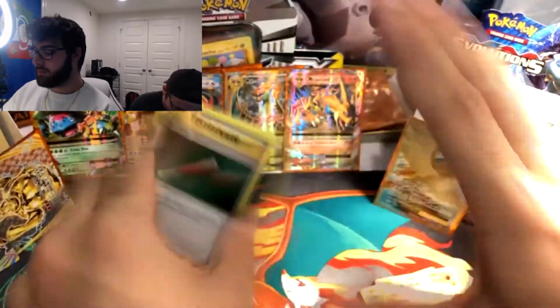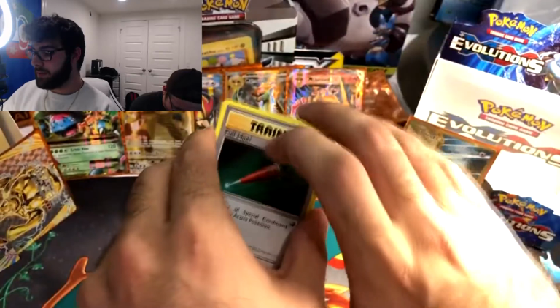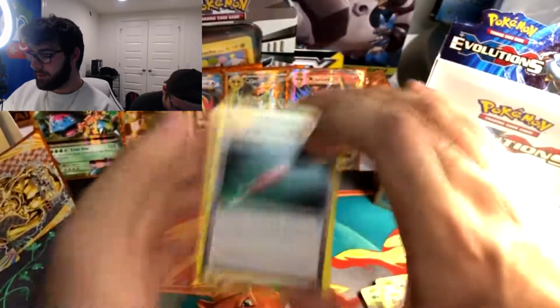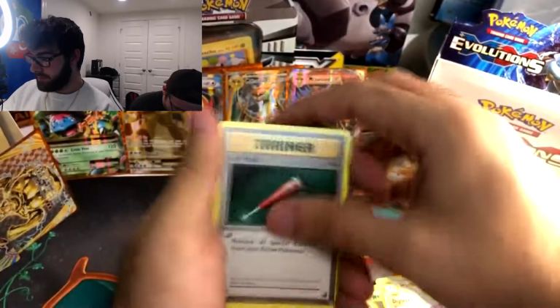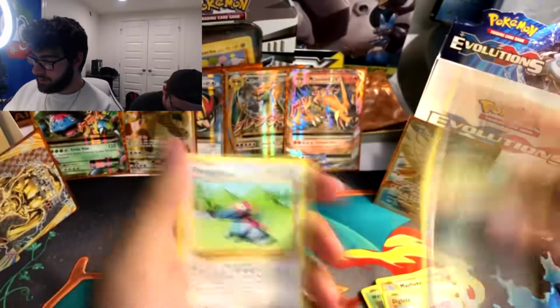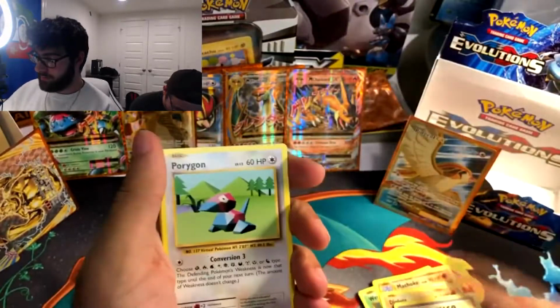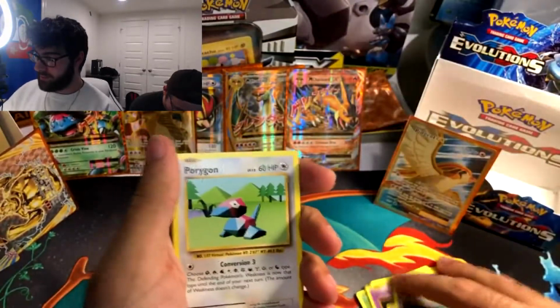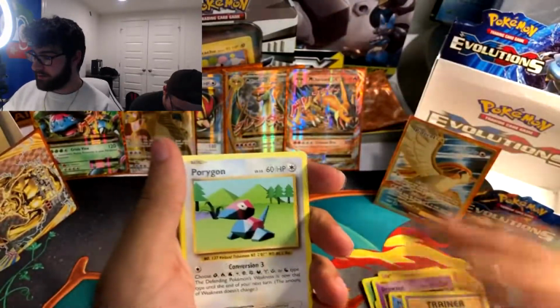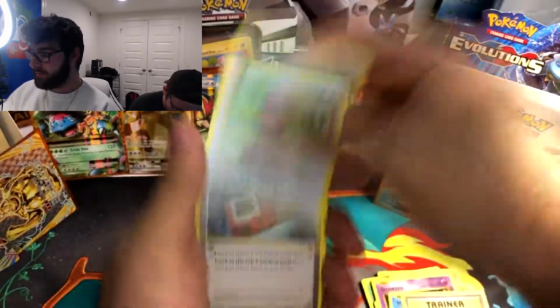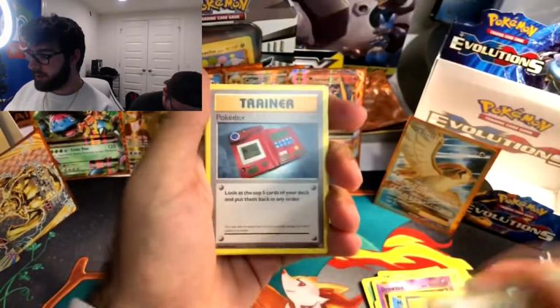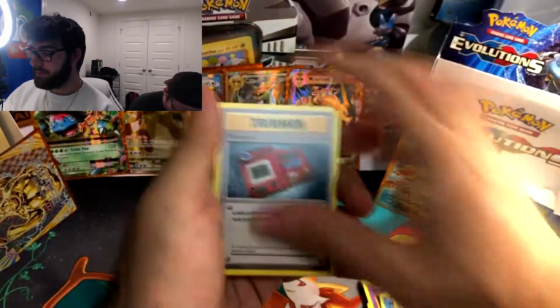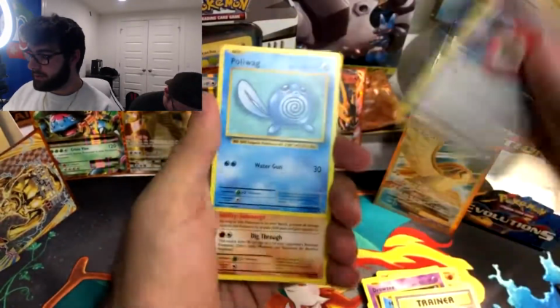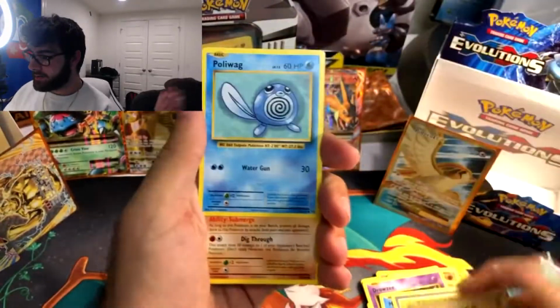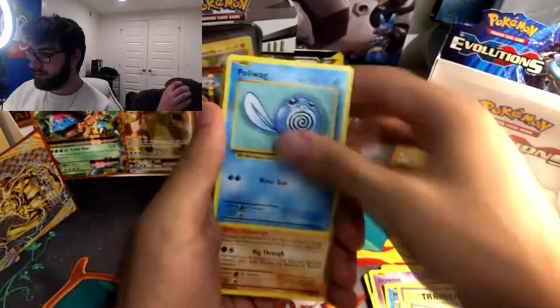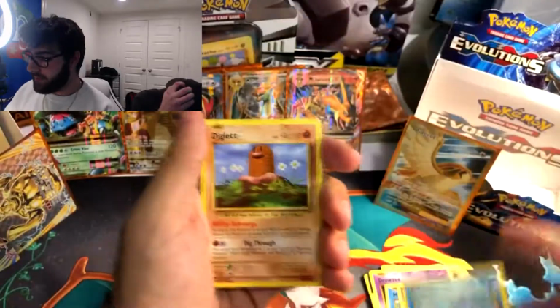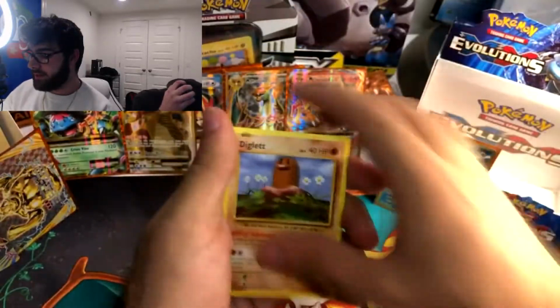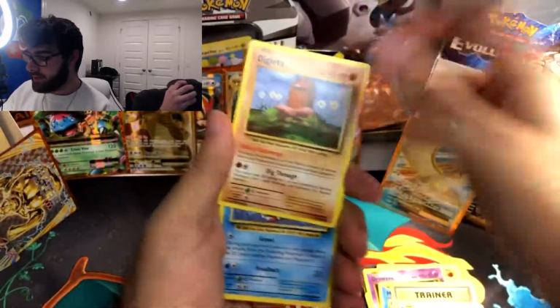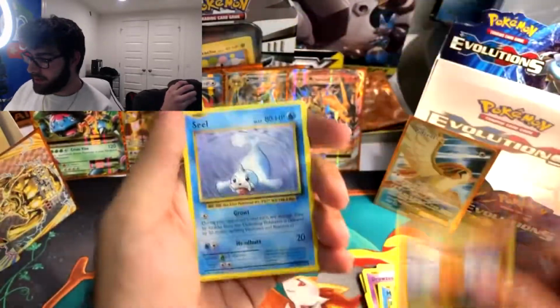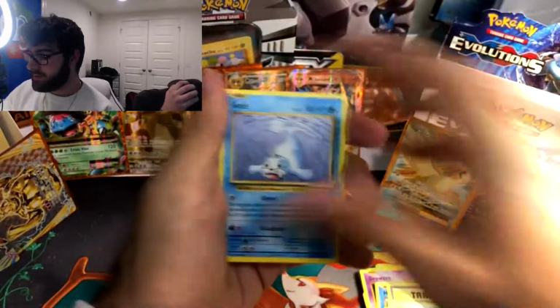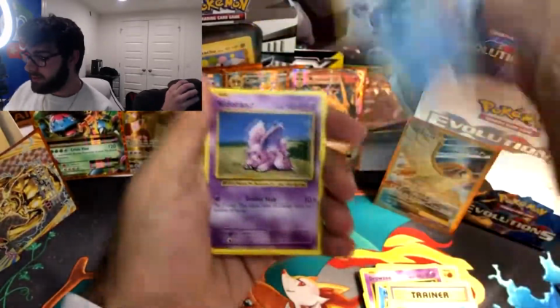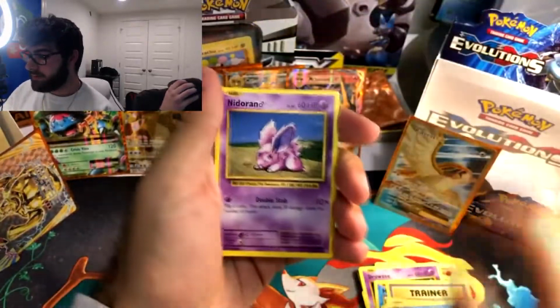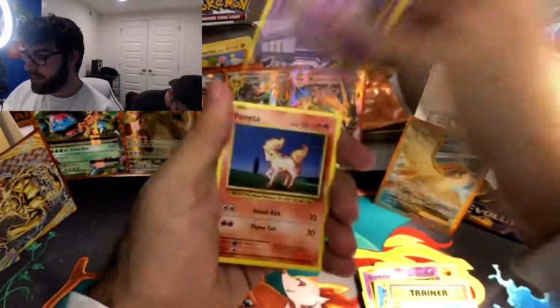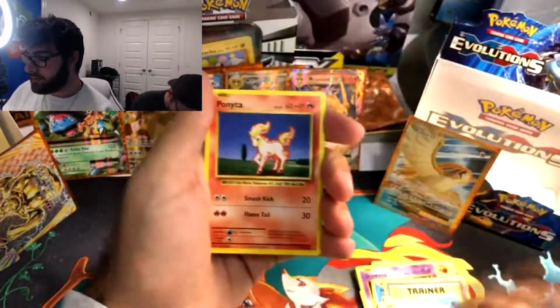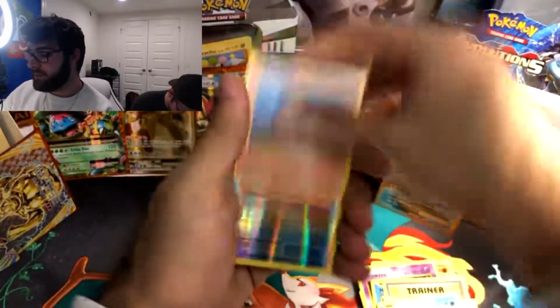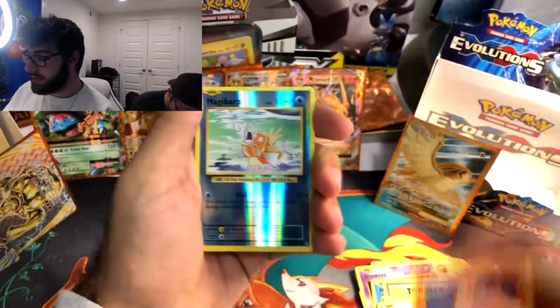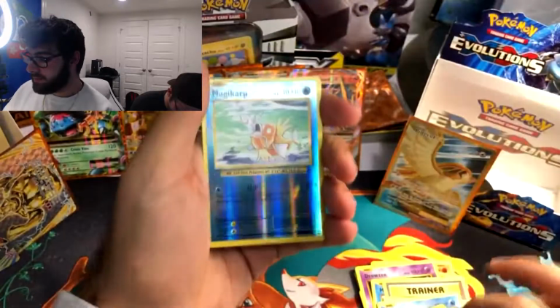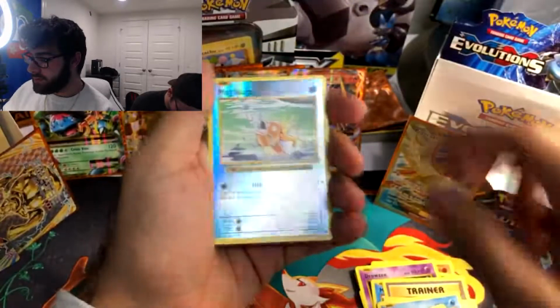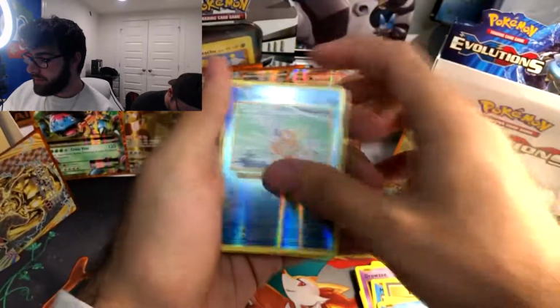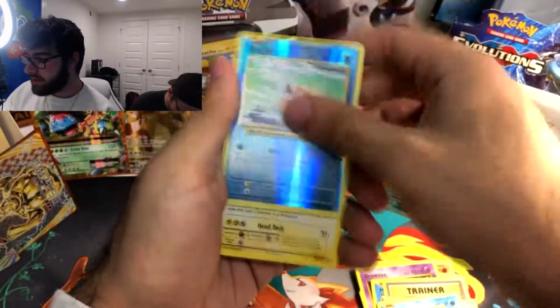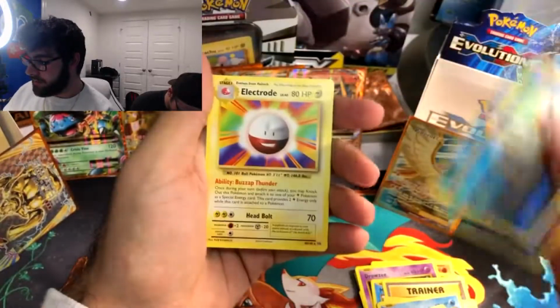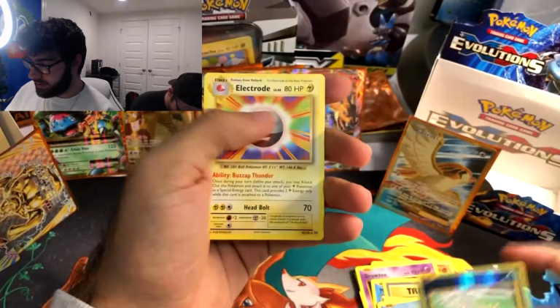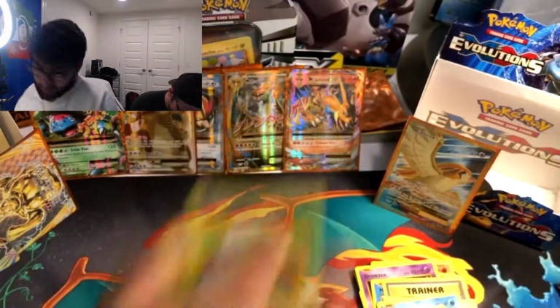Full Heal, Baseball Bat, Porygon, Pokedex, Poliwag, Diglett, Seel, Nidoran, Ponyta. Reverse Holo Magikarp. And Electrode.